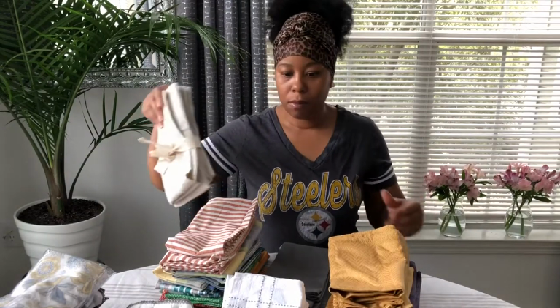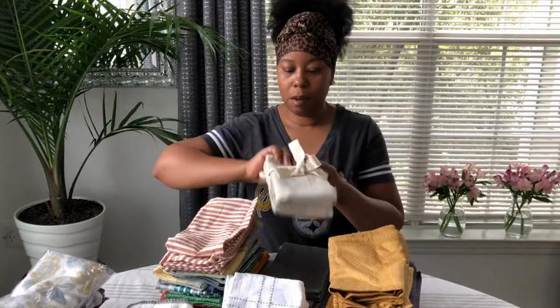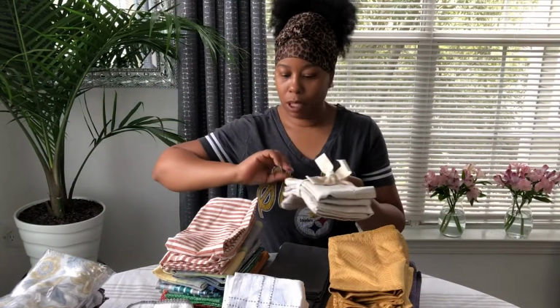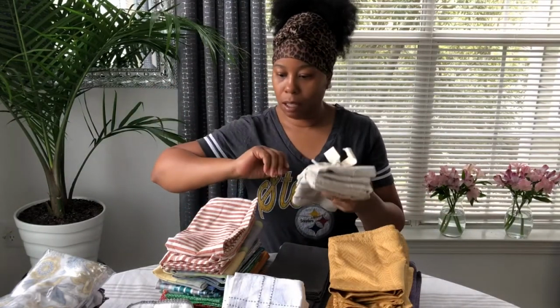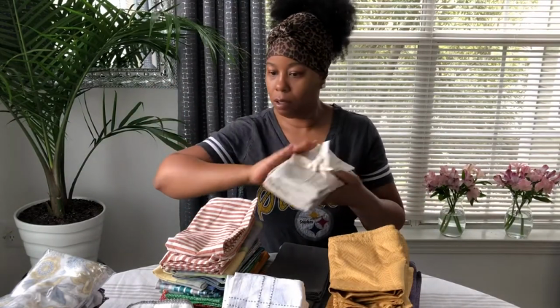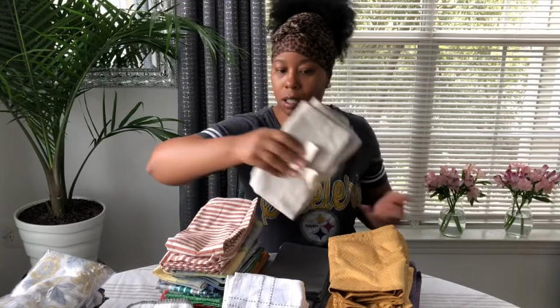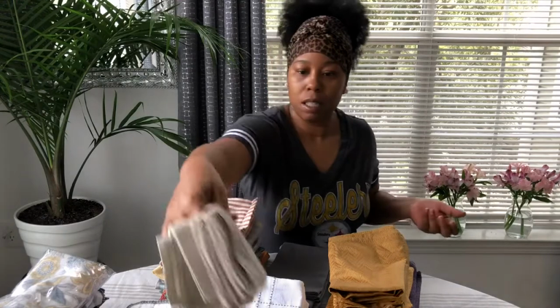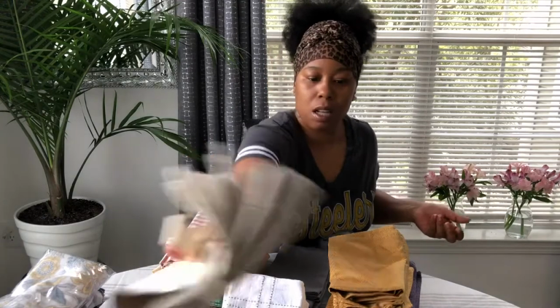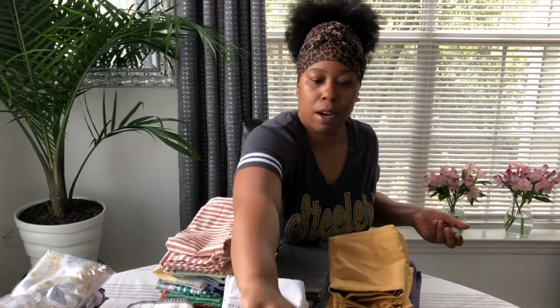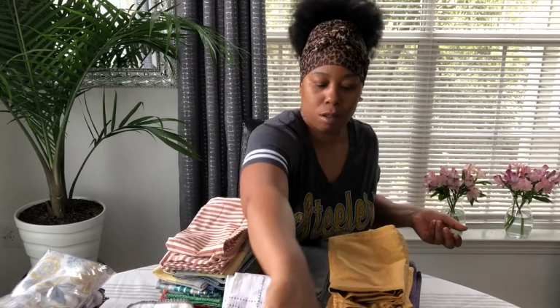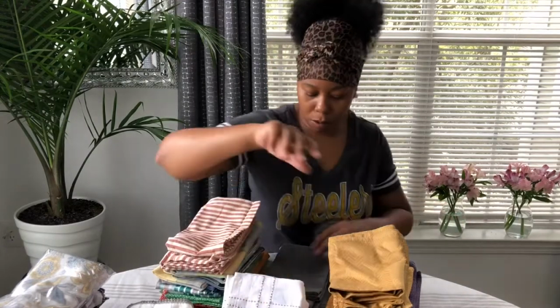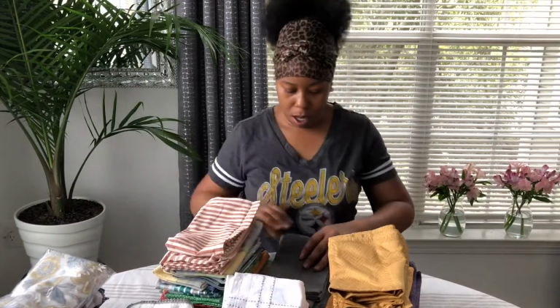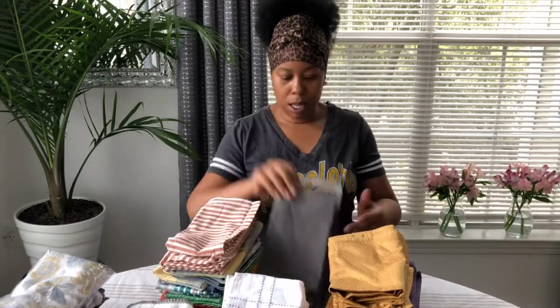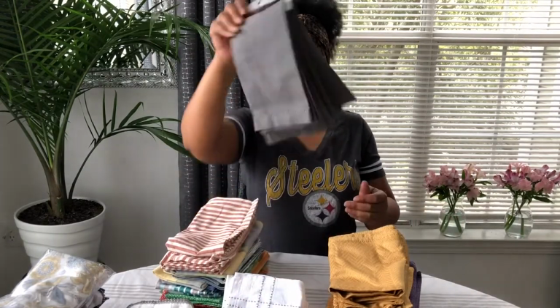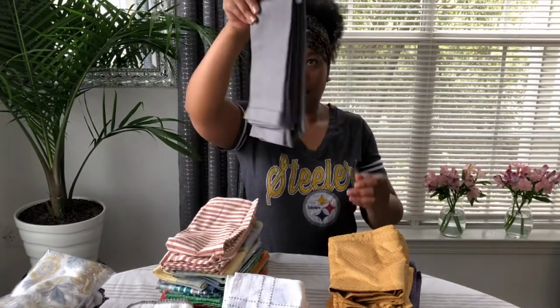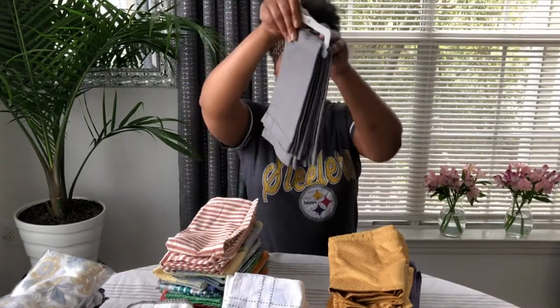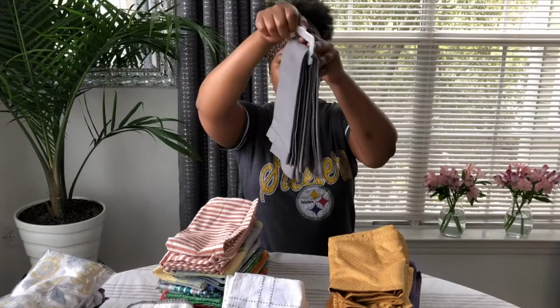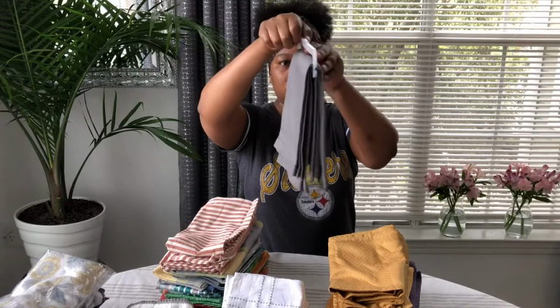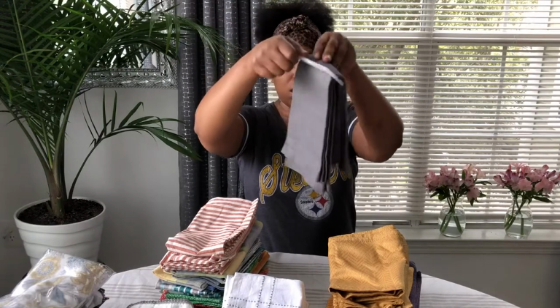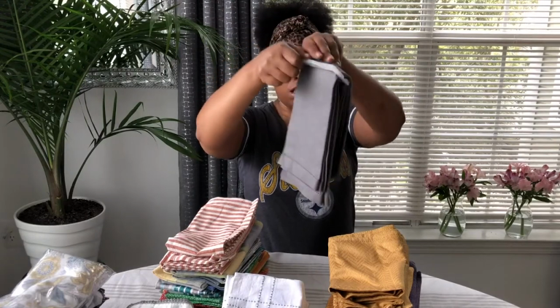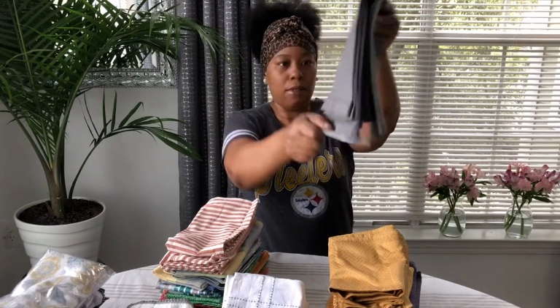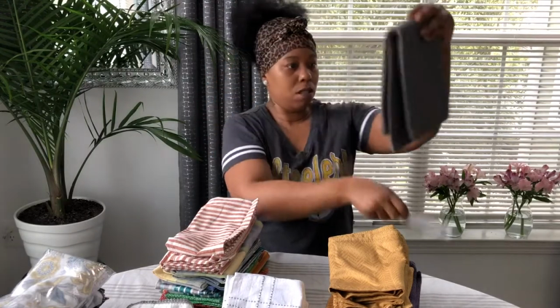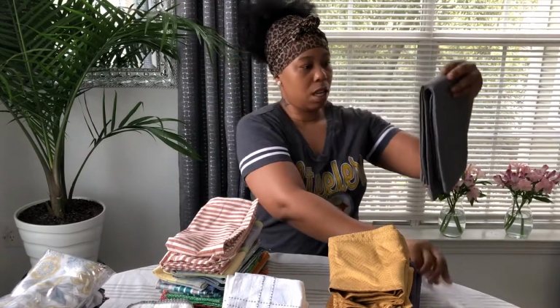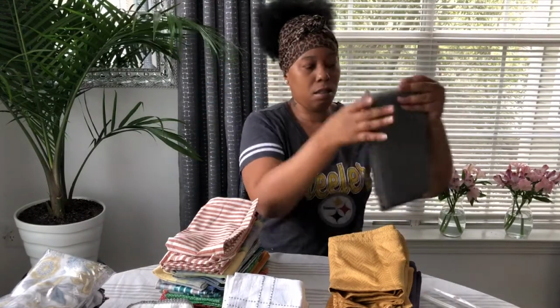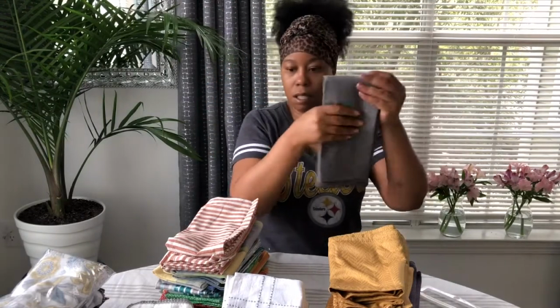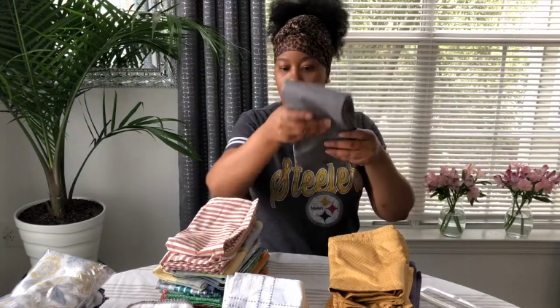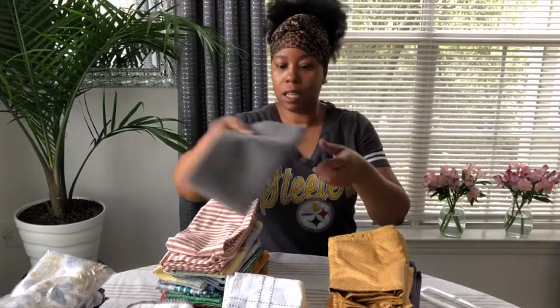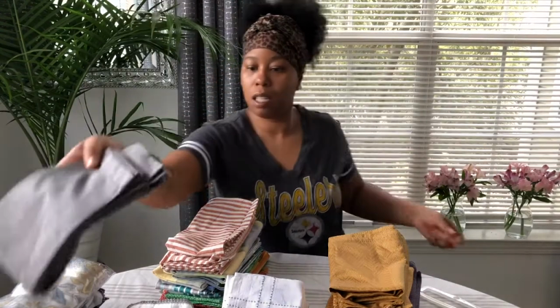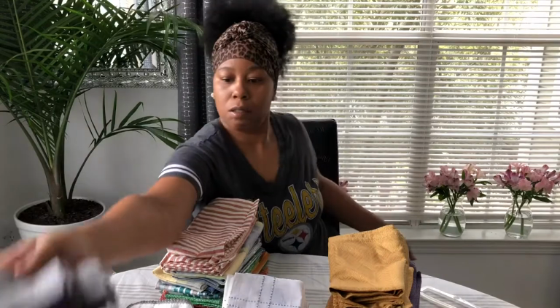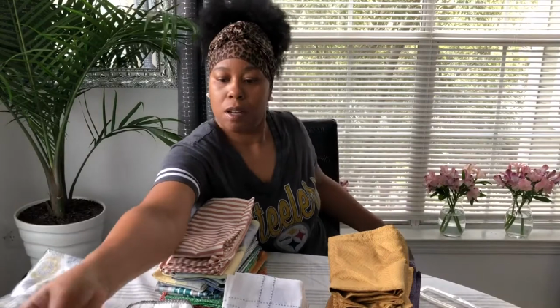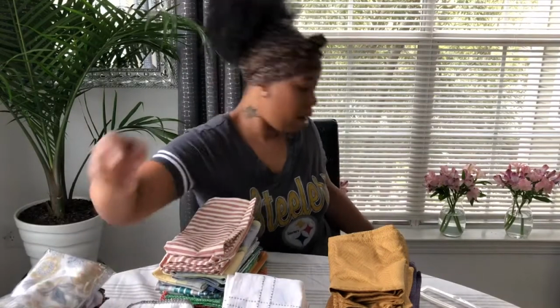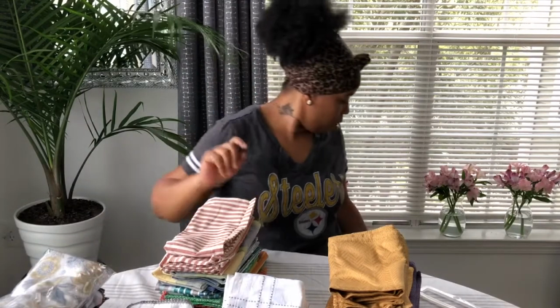I'm going to put that in the solid pile. And then these came from Target — I haven't used these yet, so I'll put those in the solid color pile also.